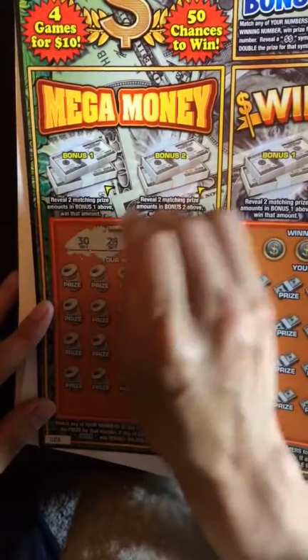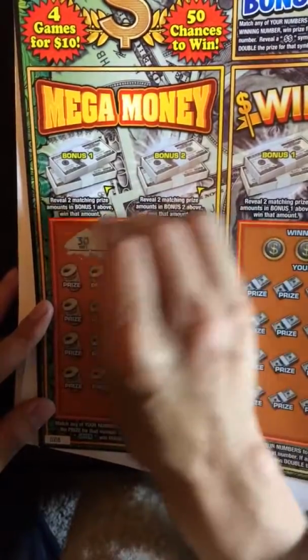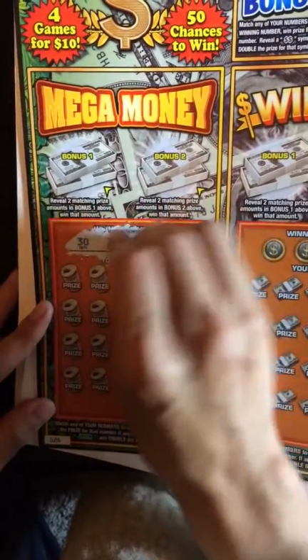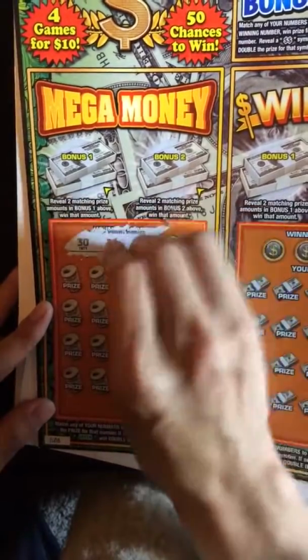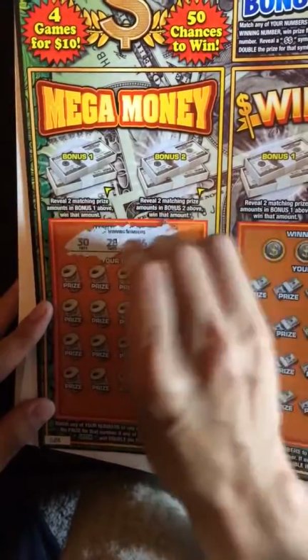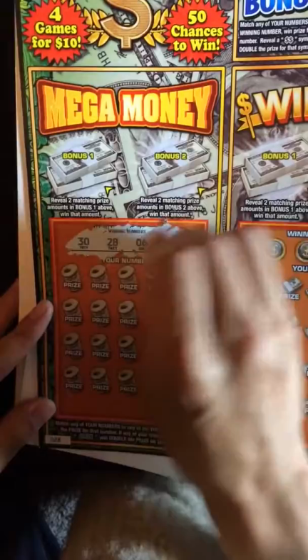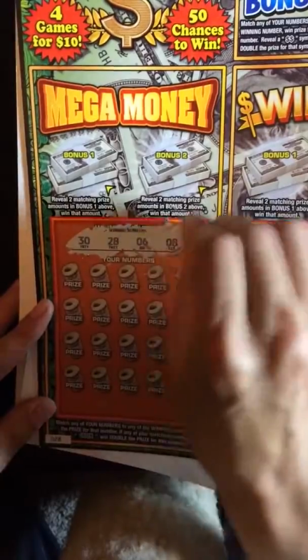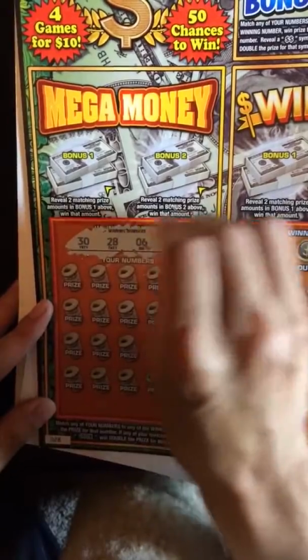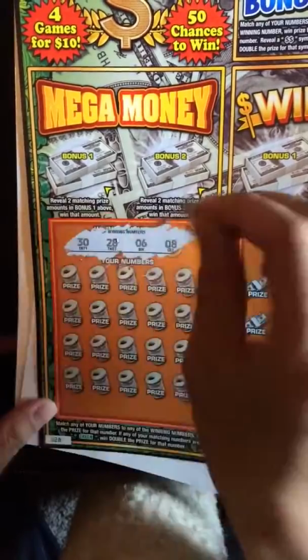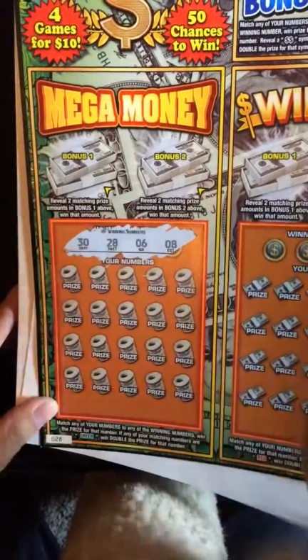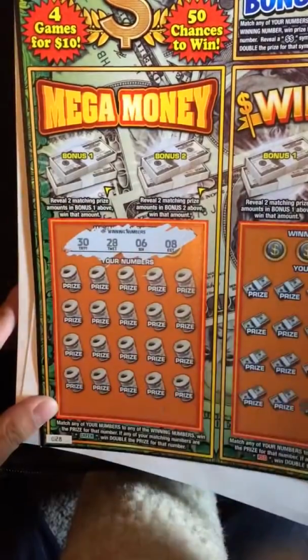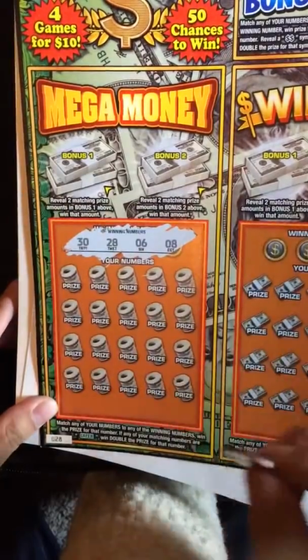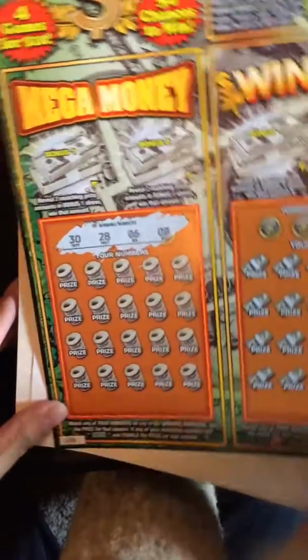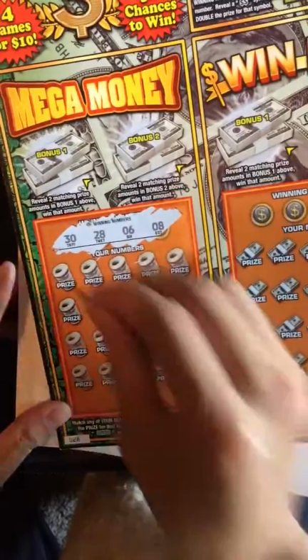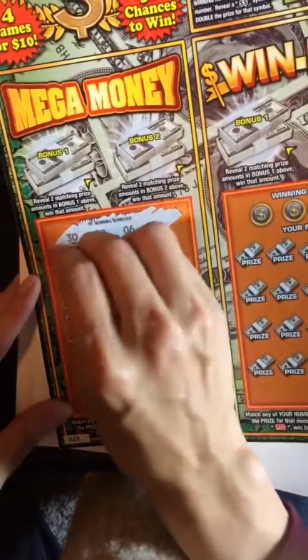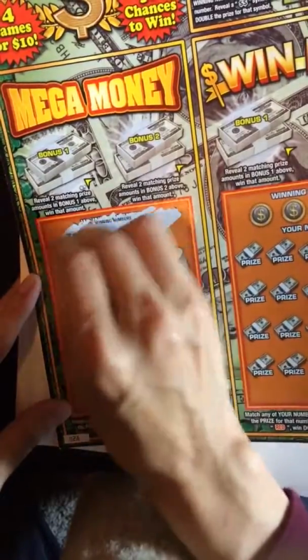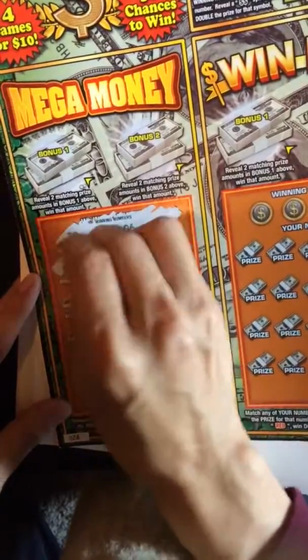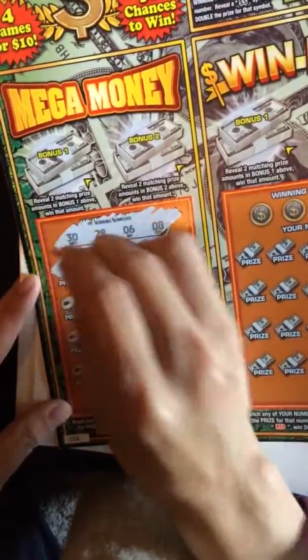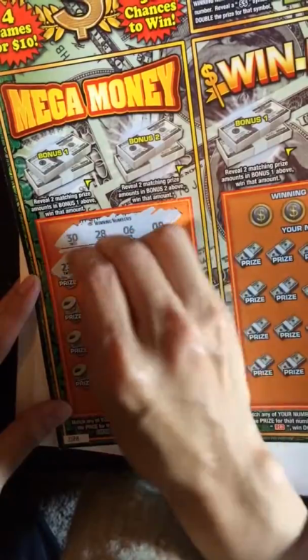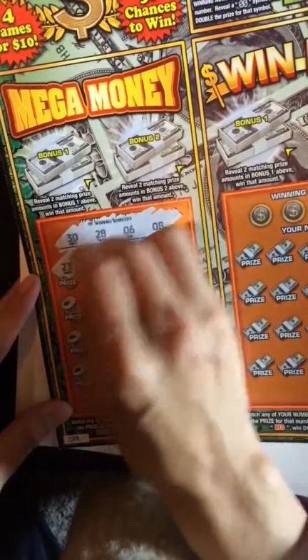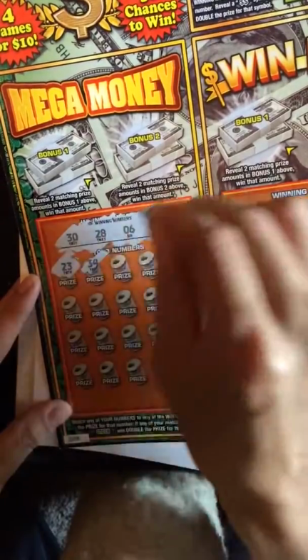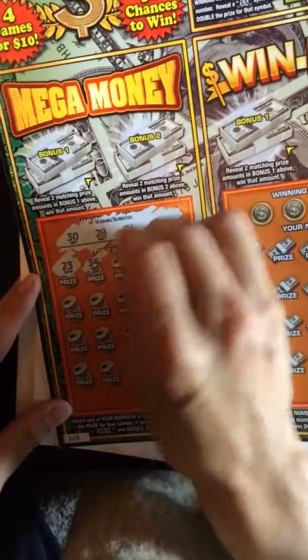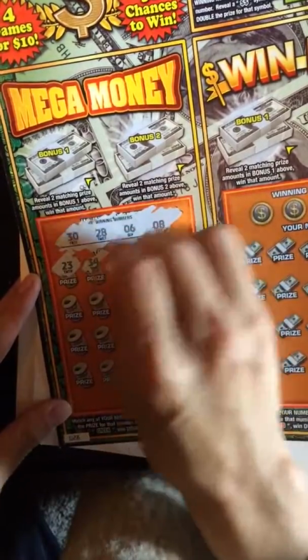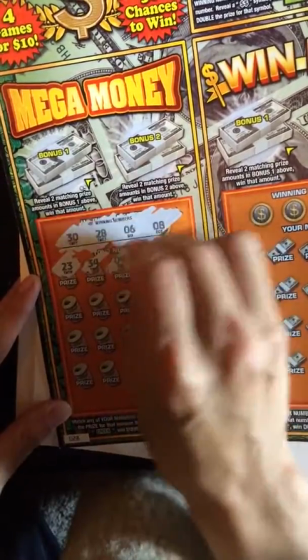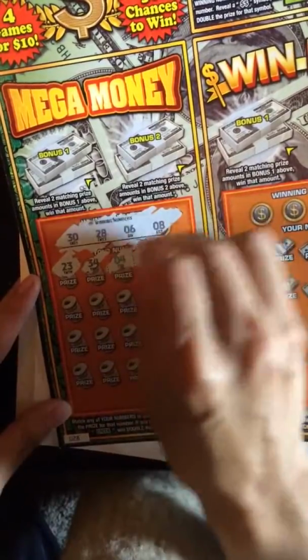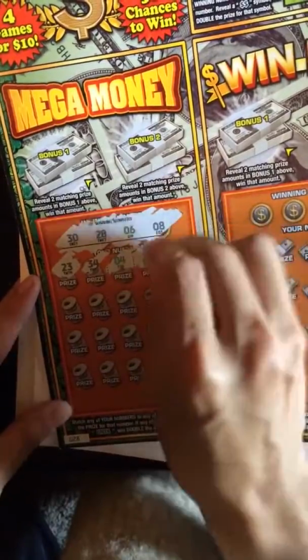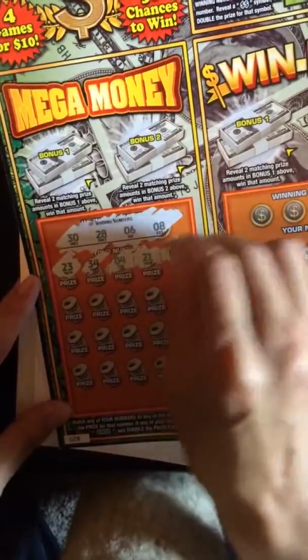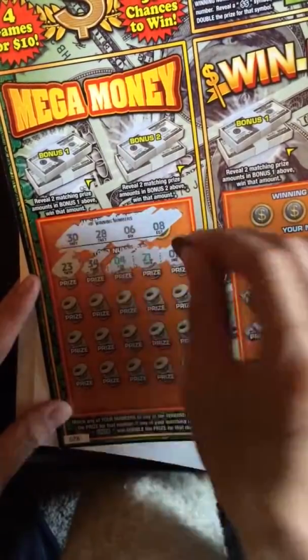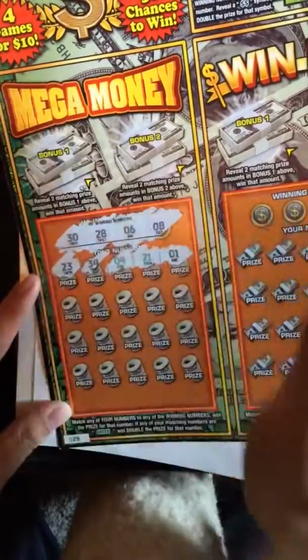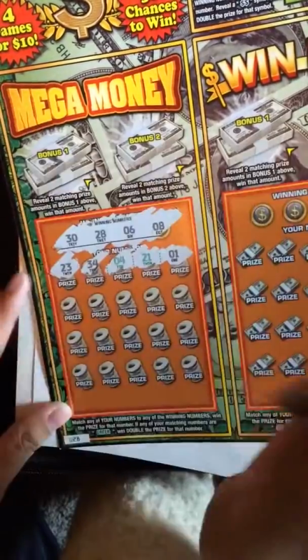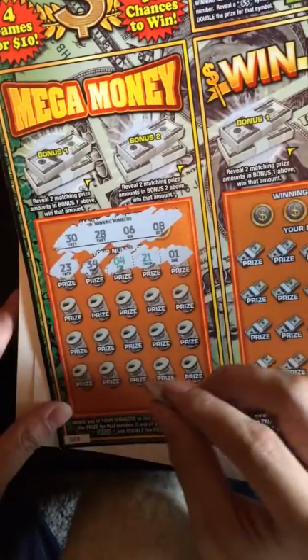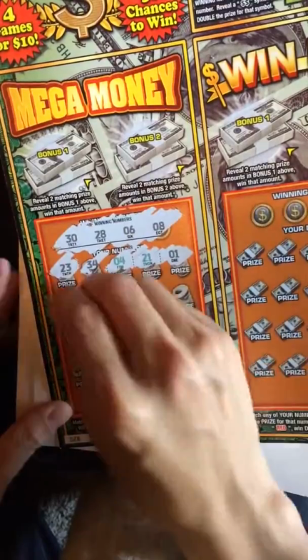30, 28, 6, and 8. 23, 34, 4, 21, and a 1.